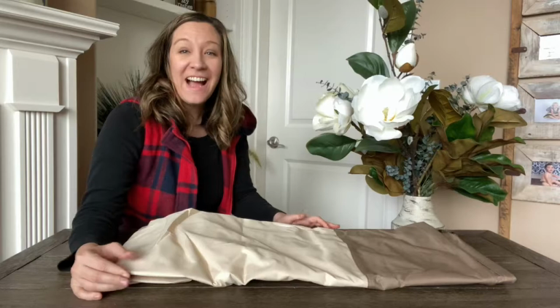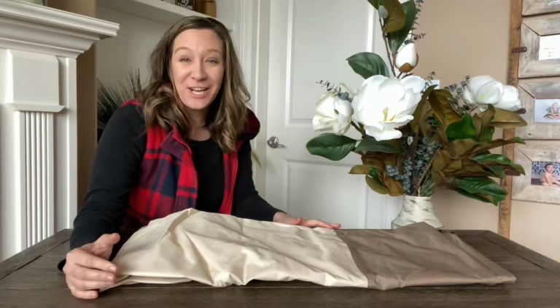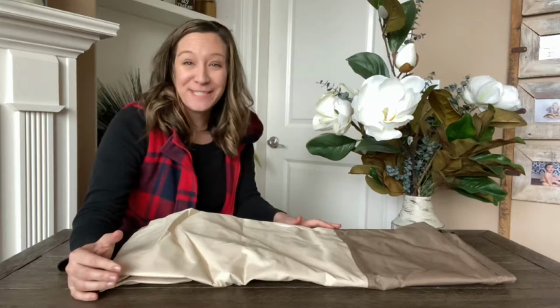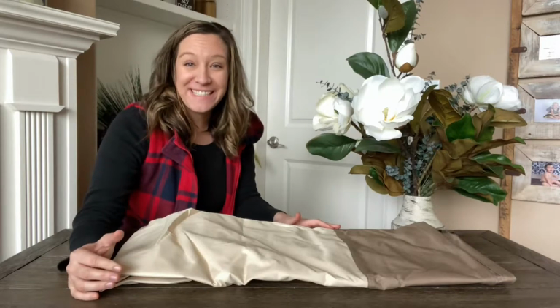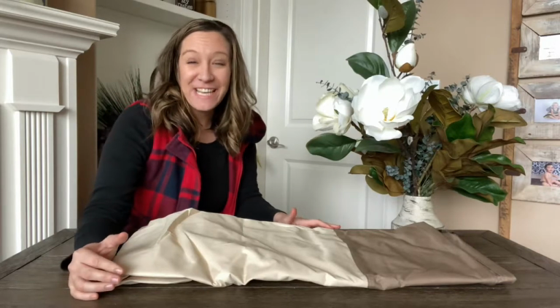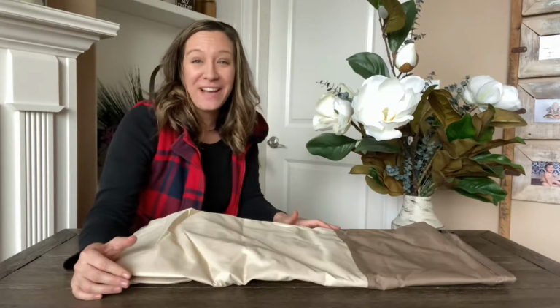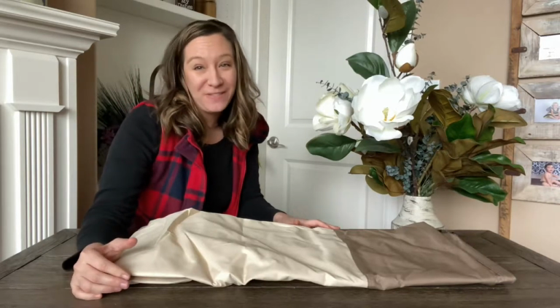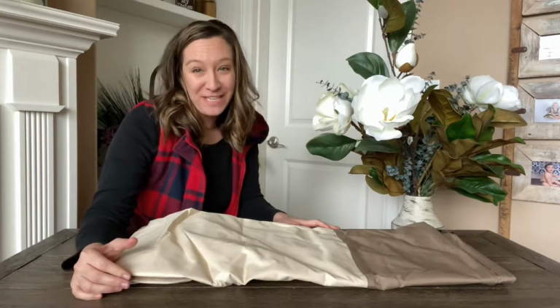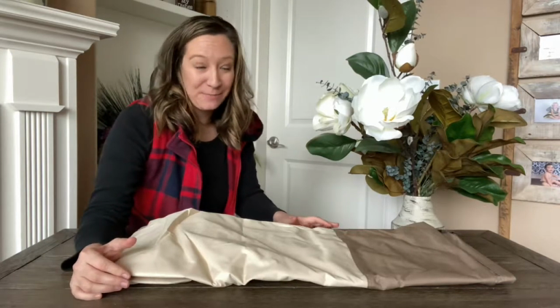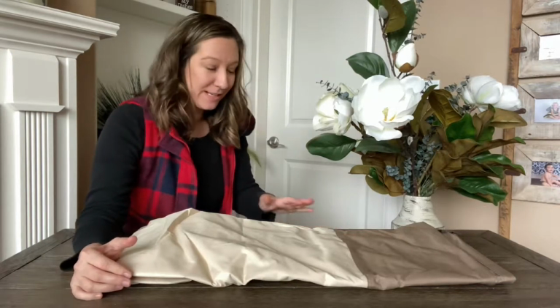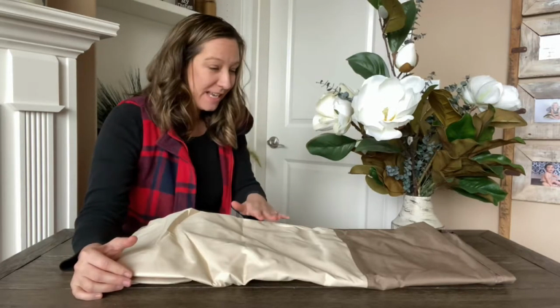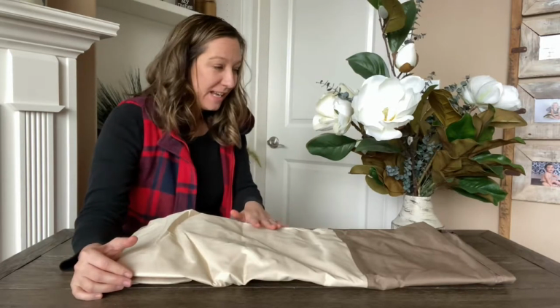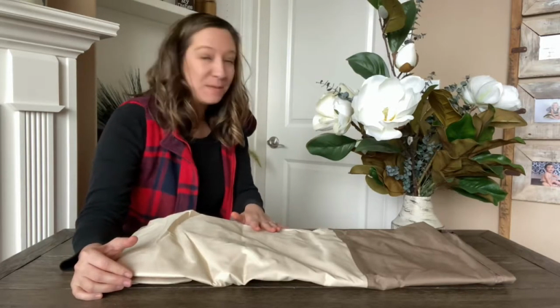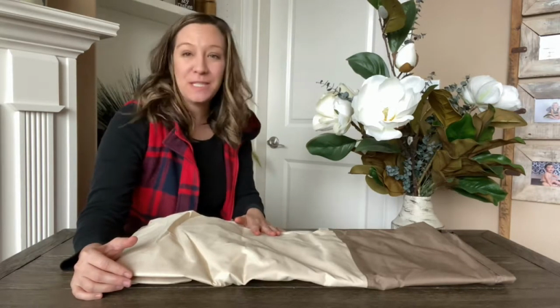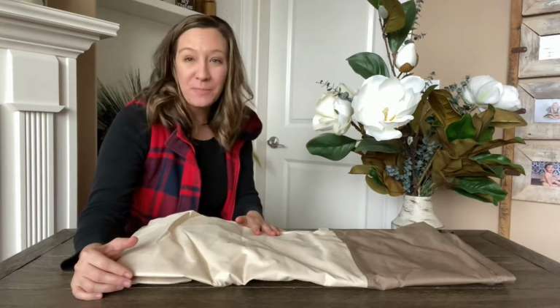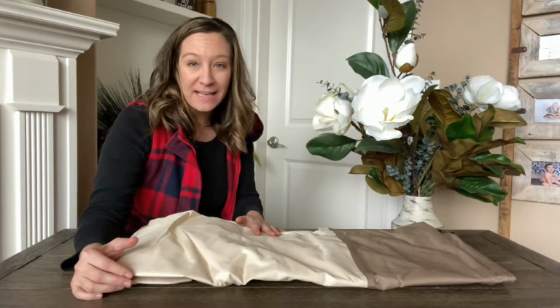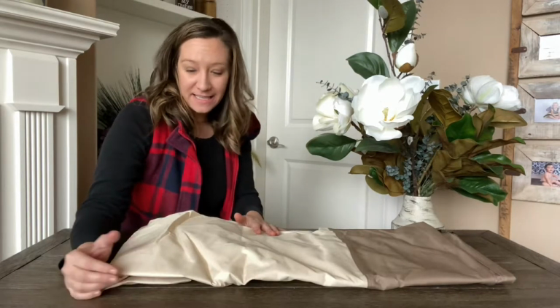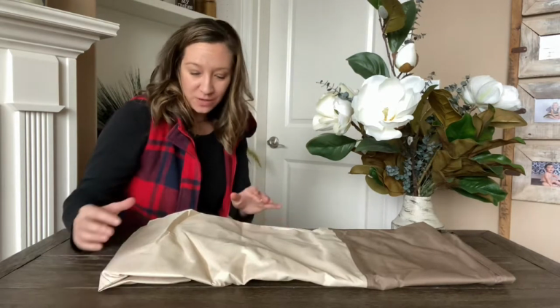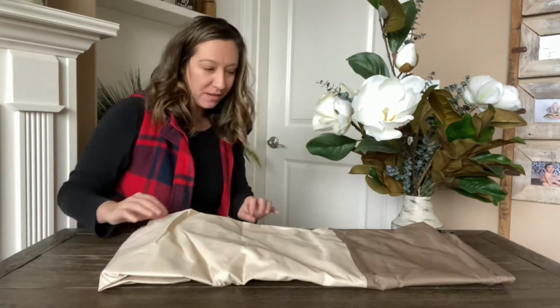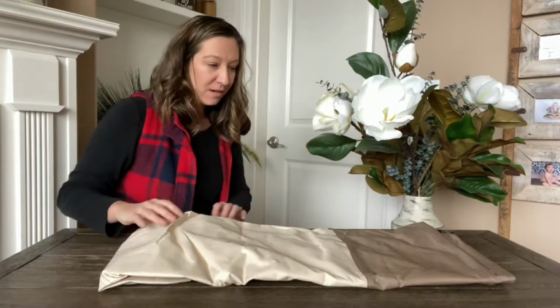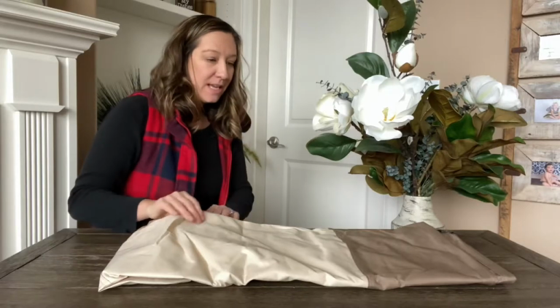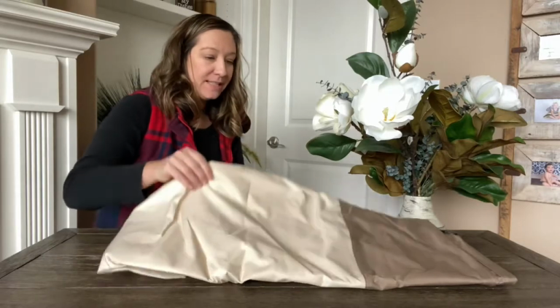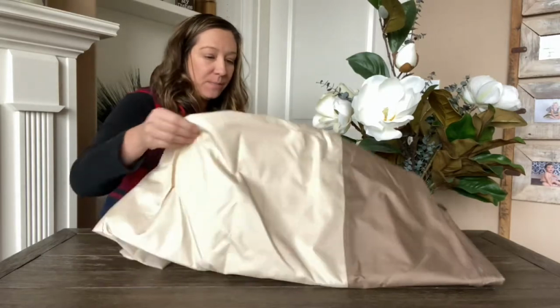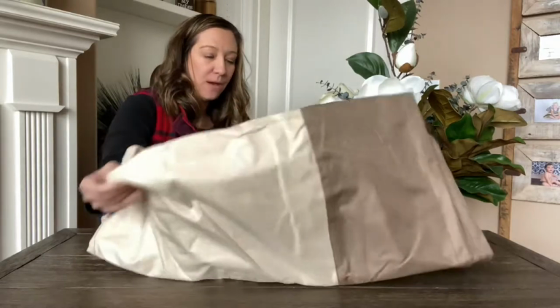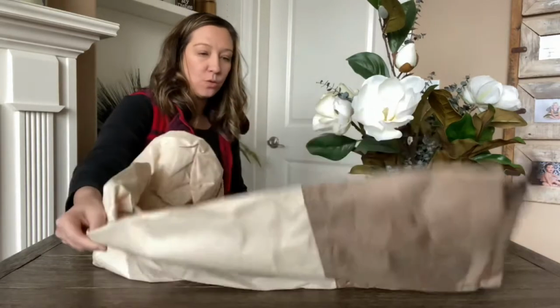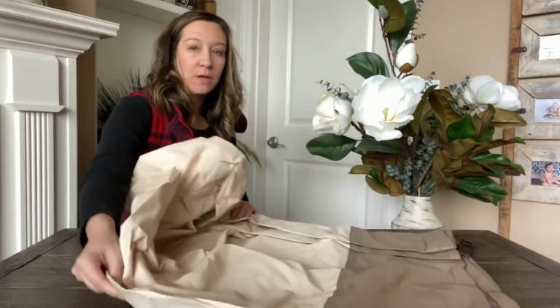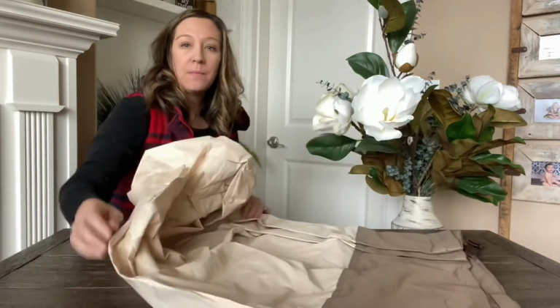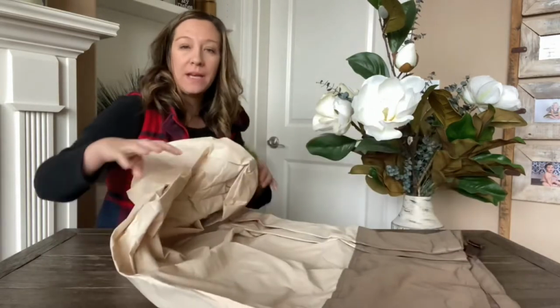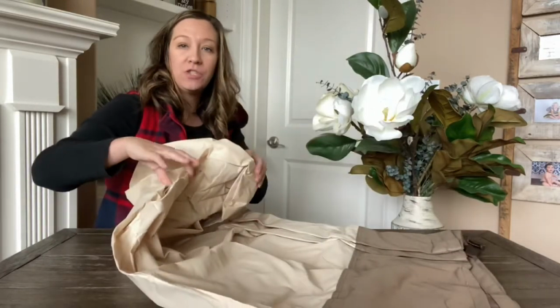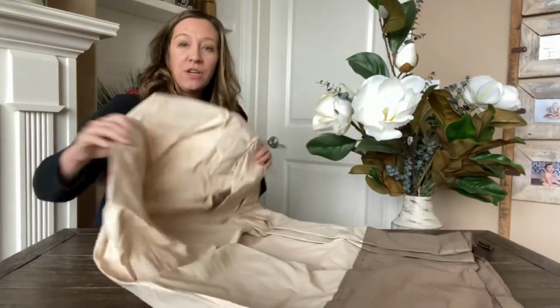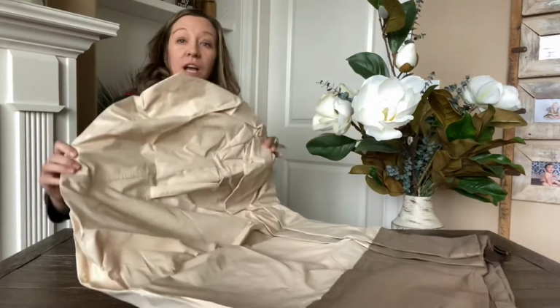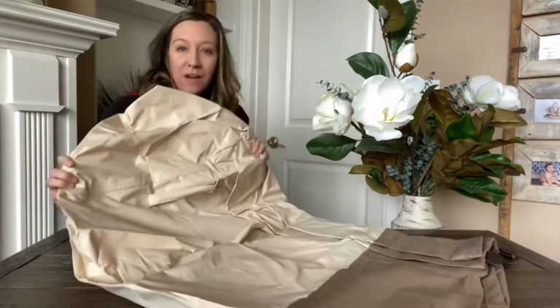Hi shoppers! Today we have this very nice product. It comes with two in a pack and what they are is outdoor patio chair covers.